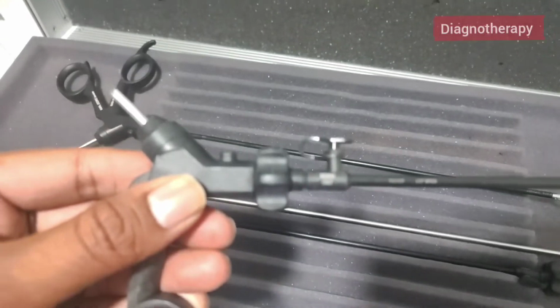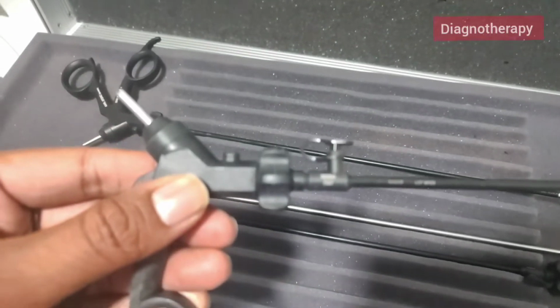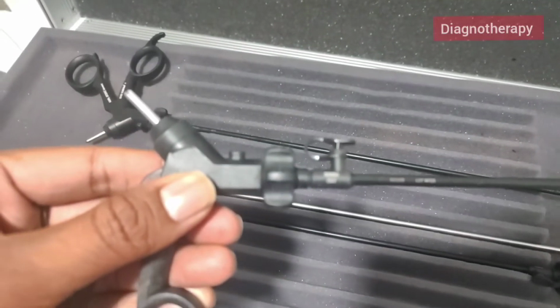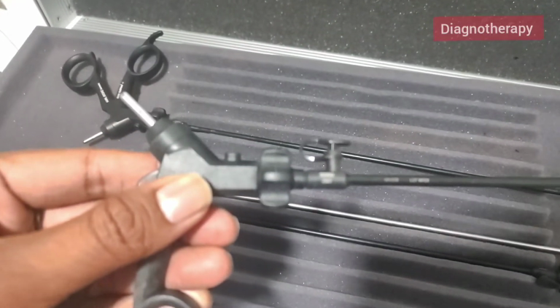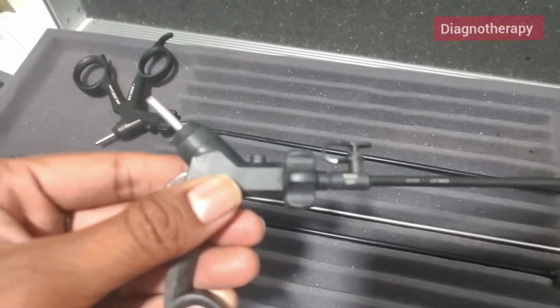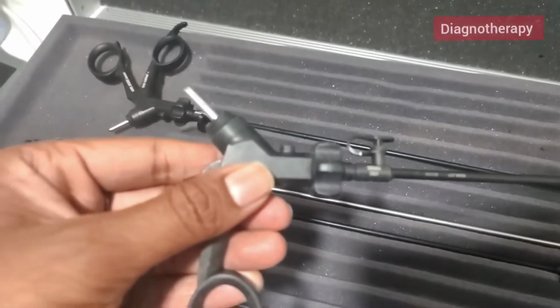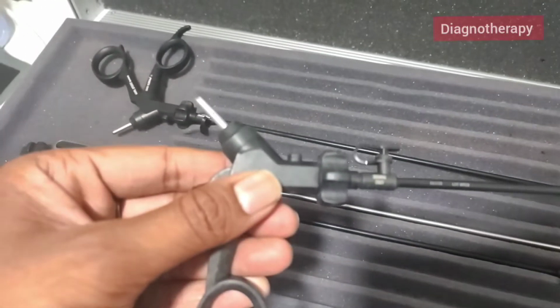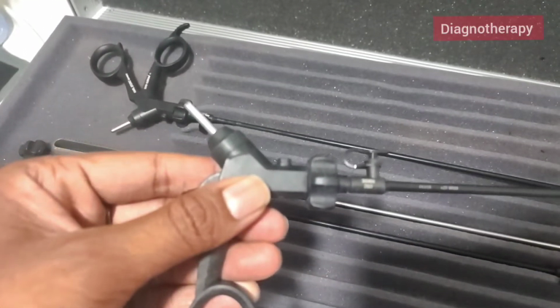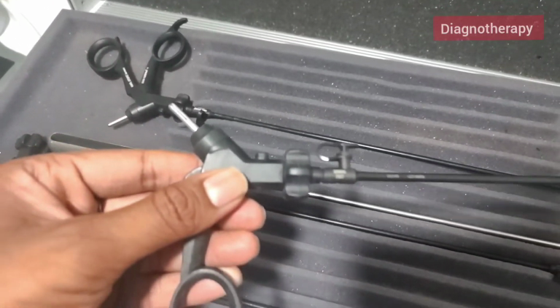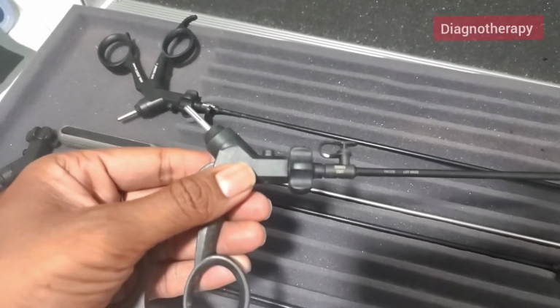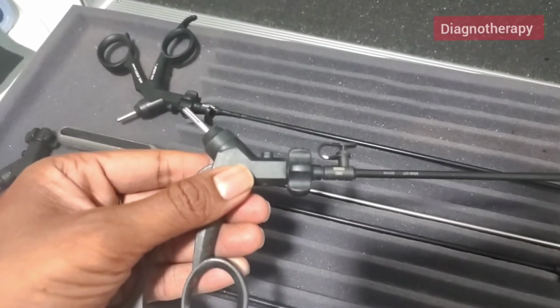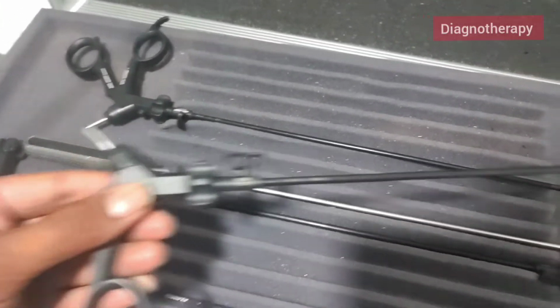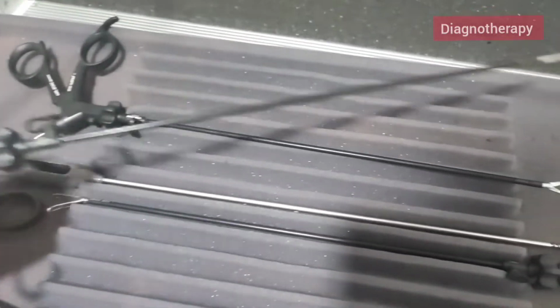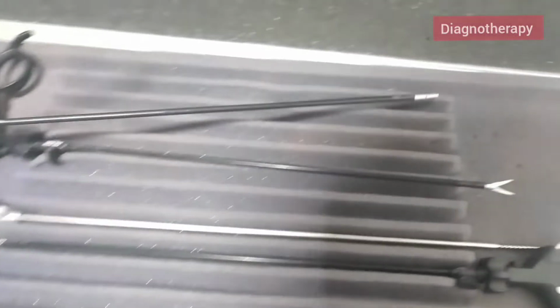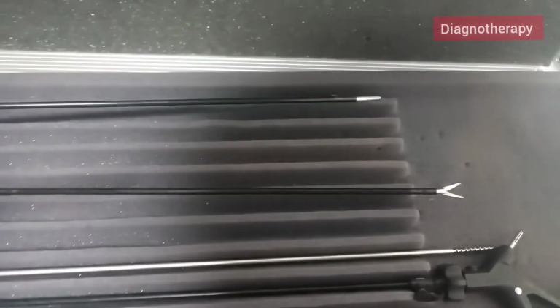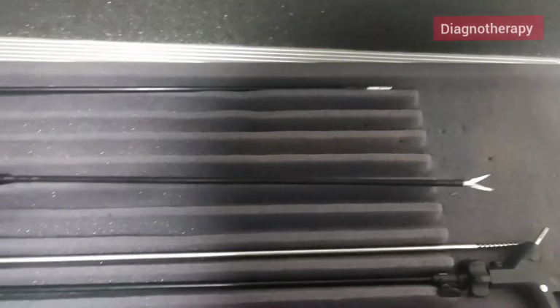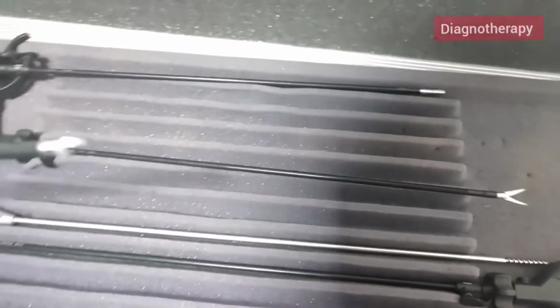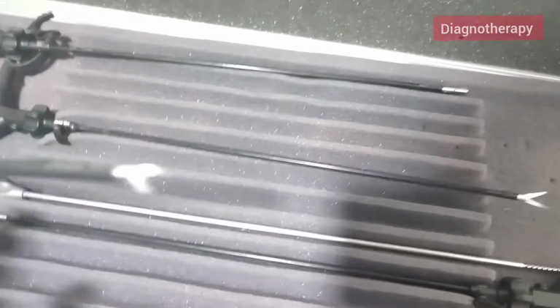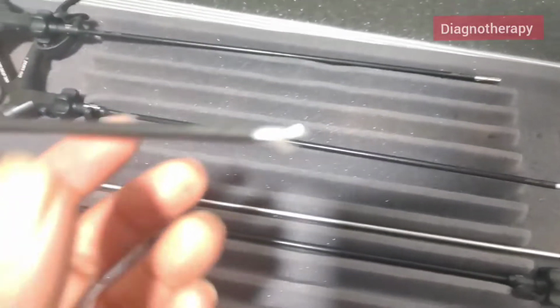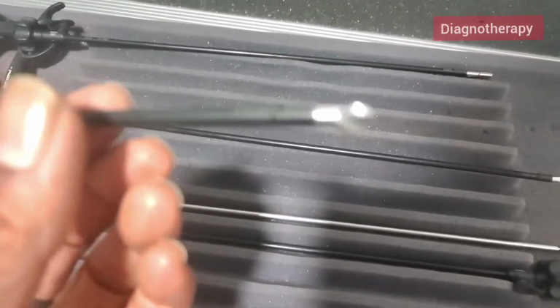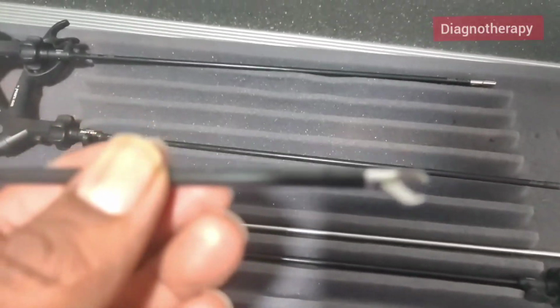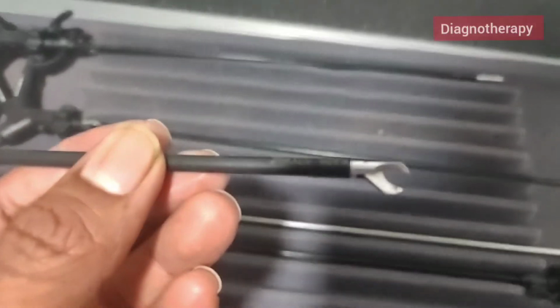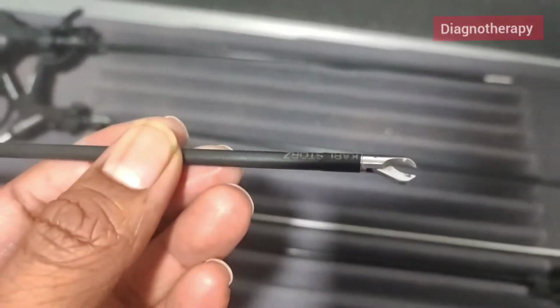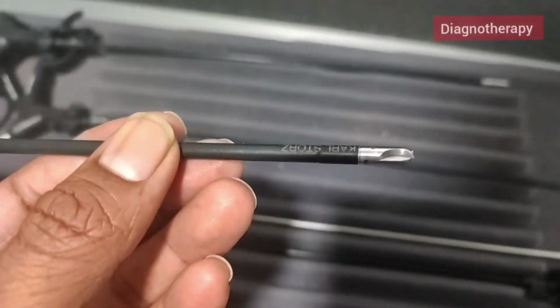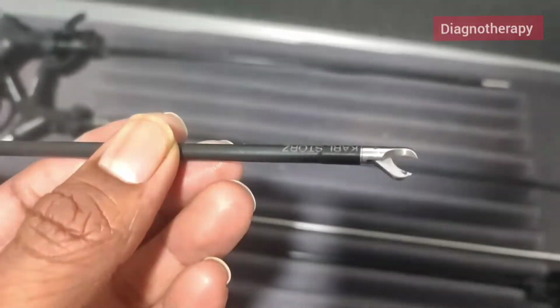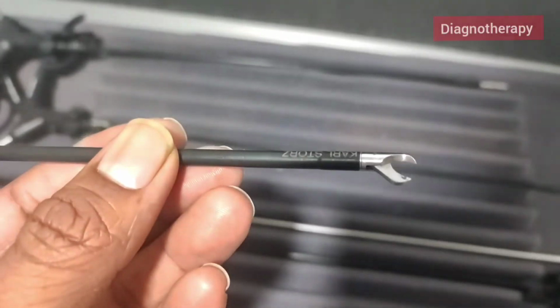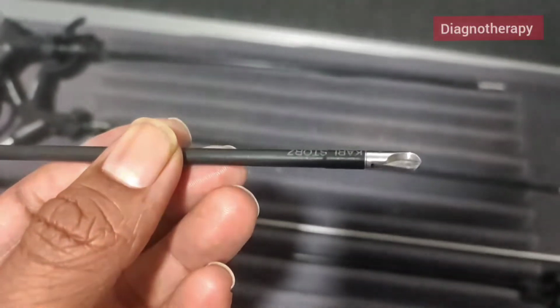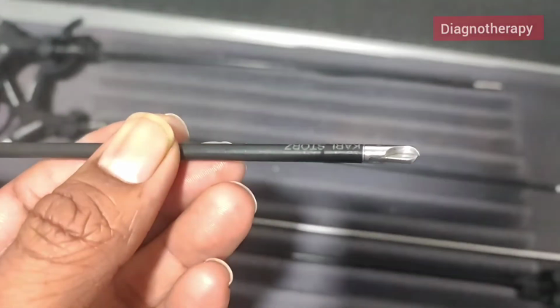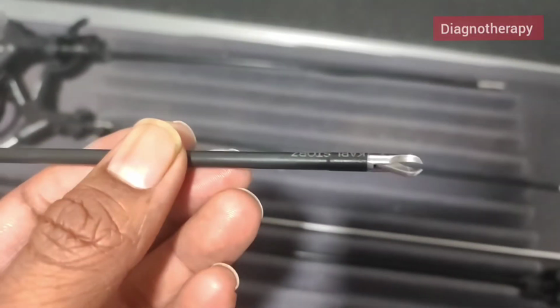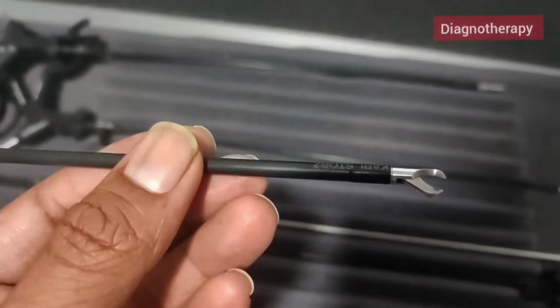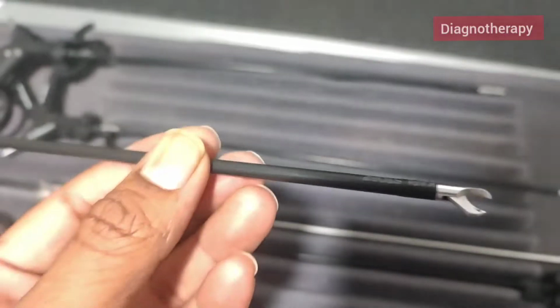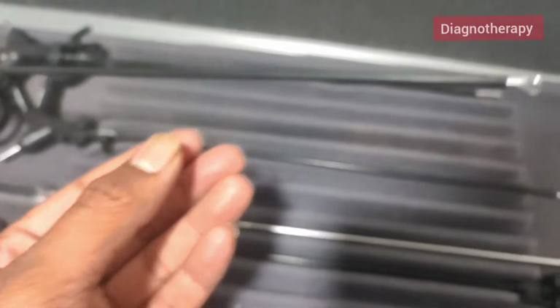Now moving on, next we have a curved scissor. In the front end it has a slight gradual curved end. You can see the curved scissor.